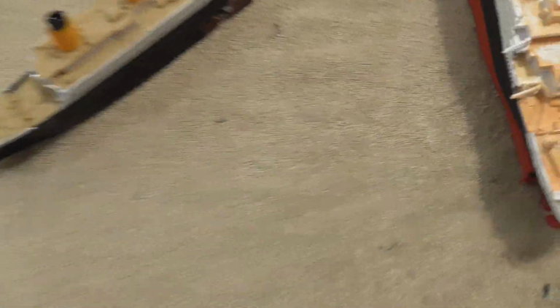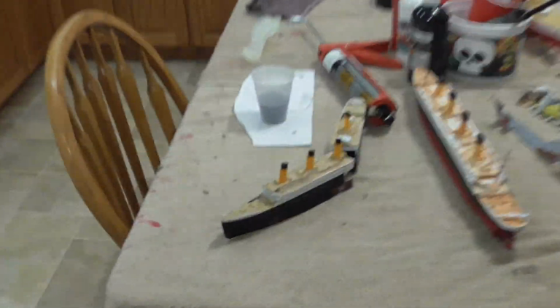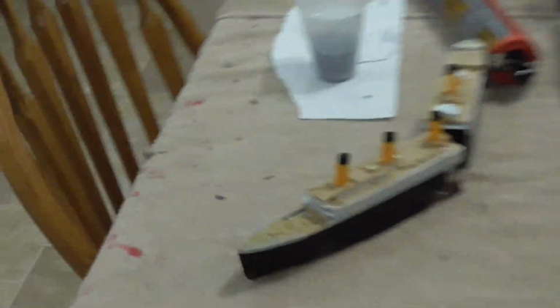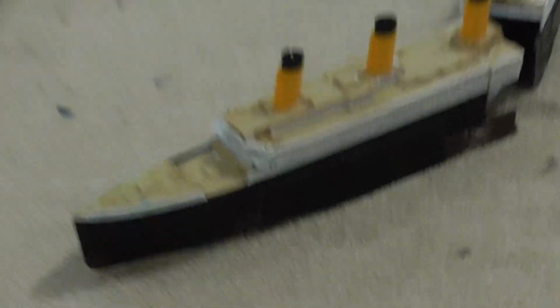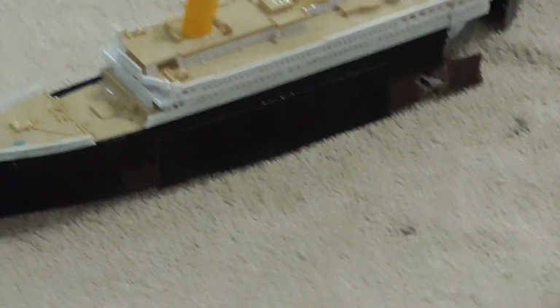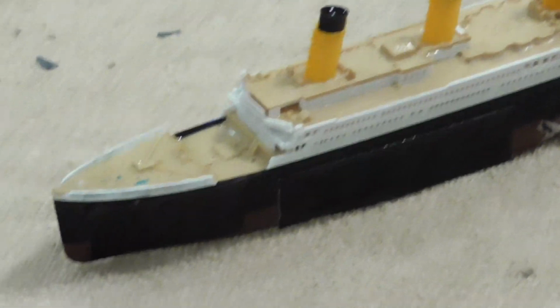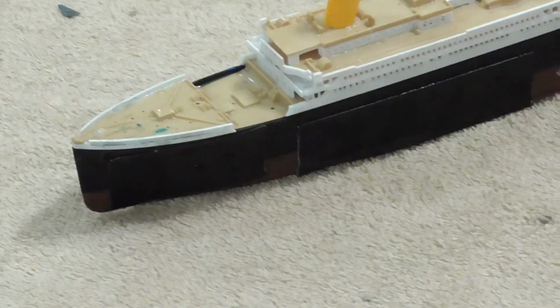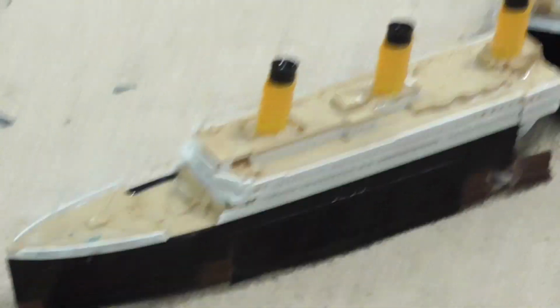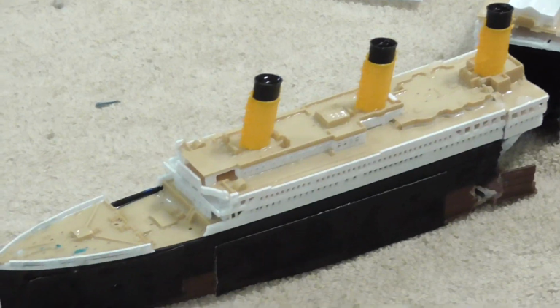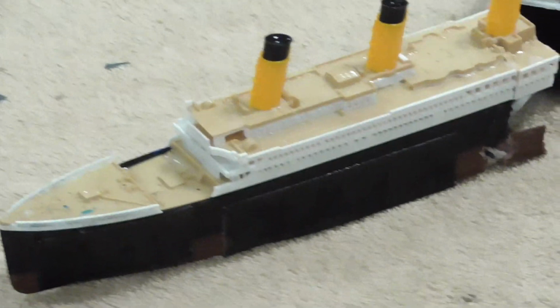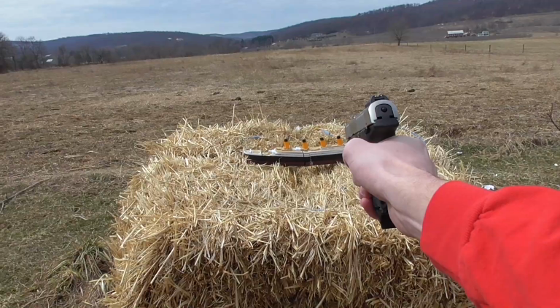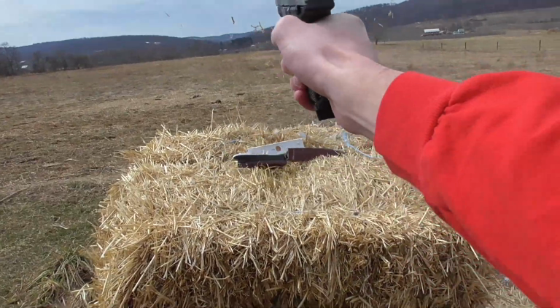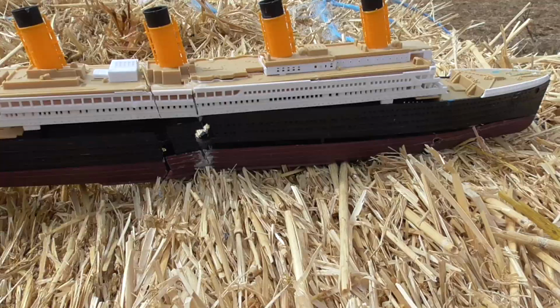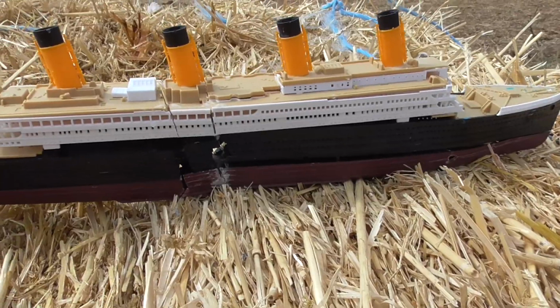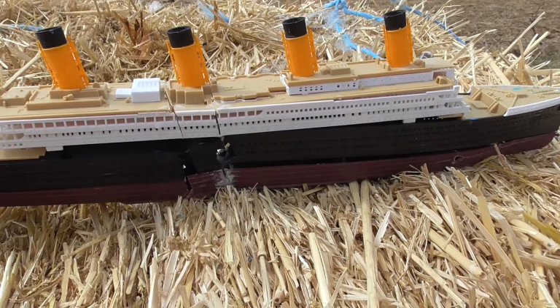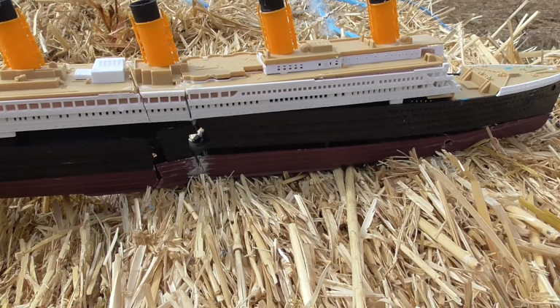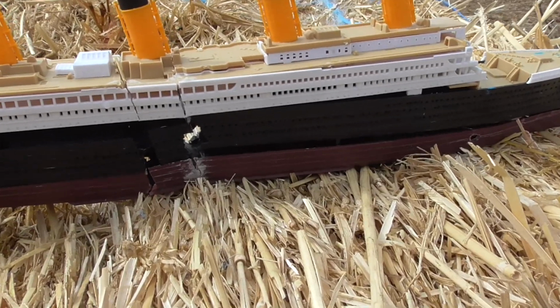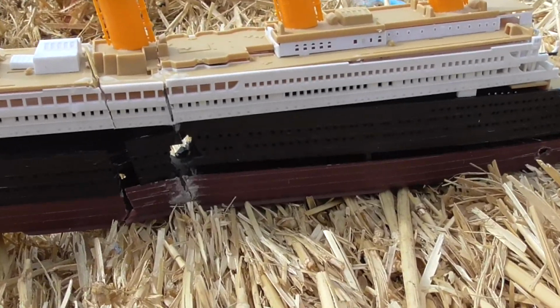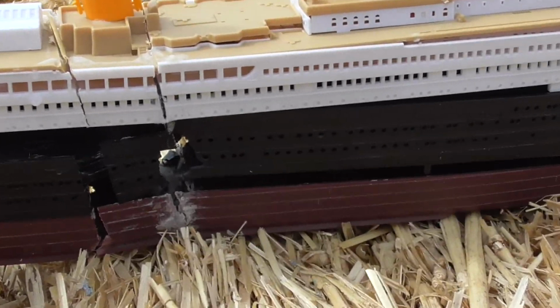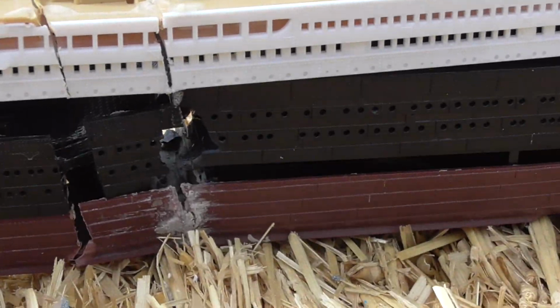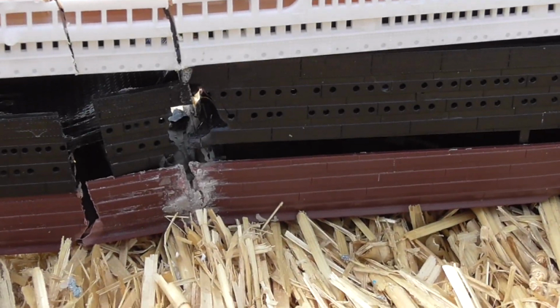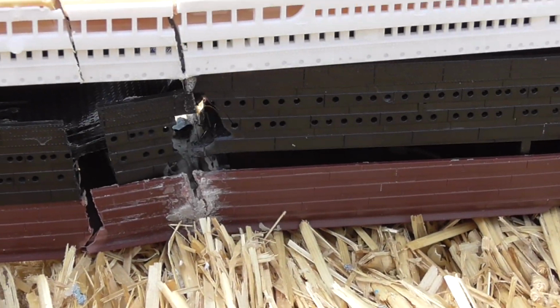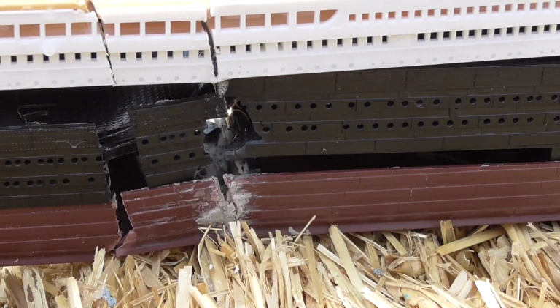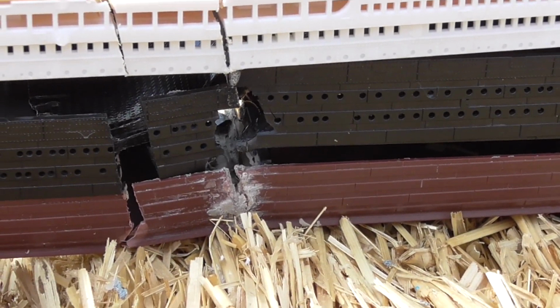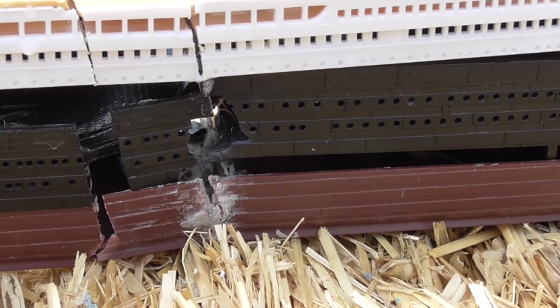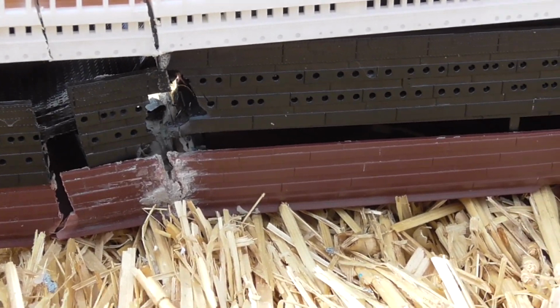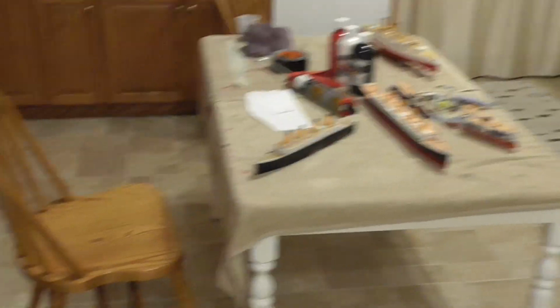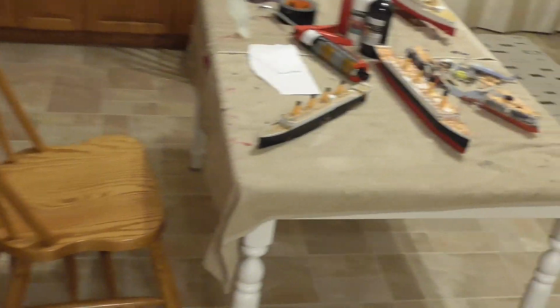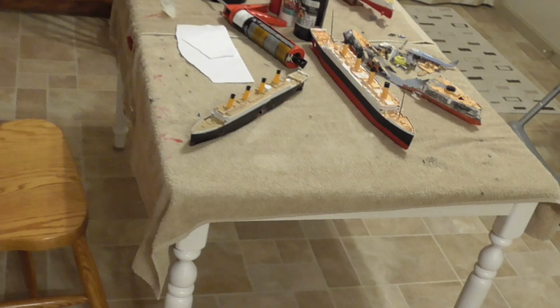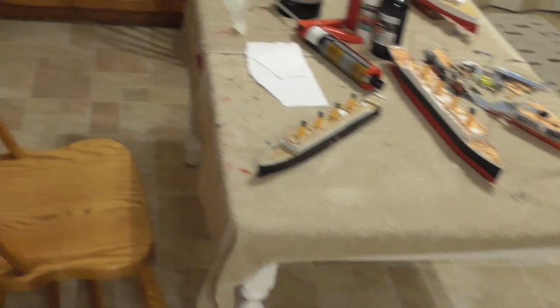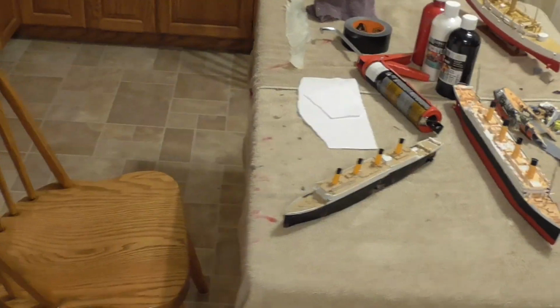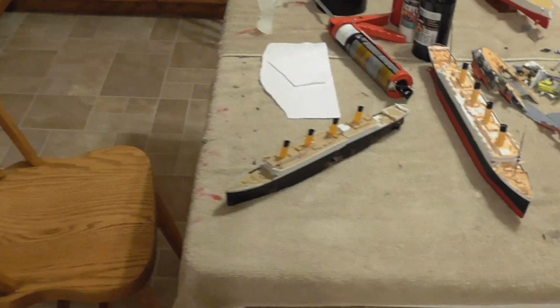First let's simulate some iceberg damage. I'm not acting right now. I thought this thing would like shatter, but it actually made like a really clean hole. Now to simulate the boiler fire, we're gonna burn it.